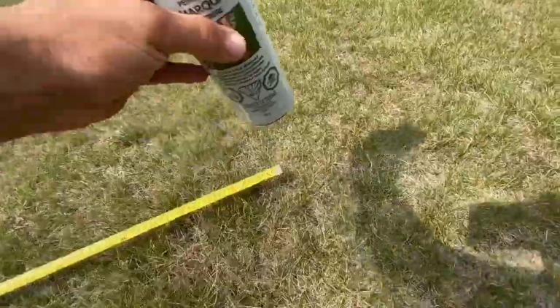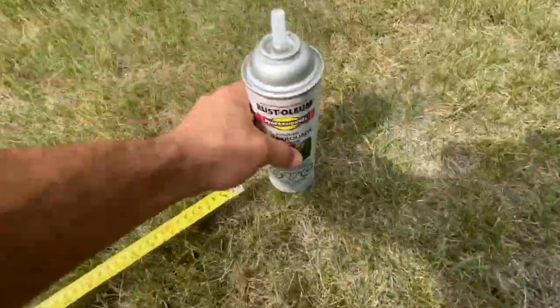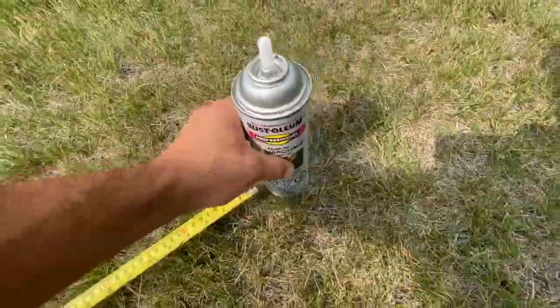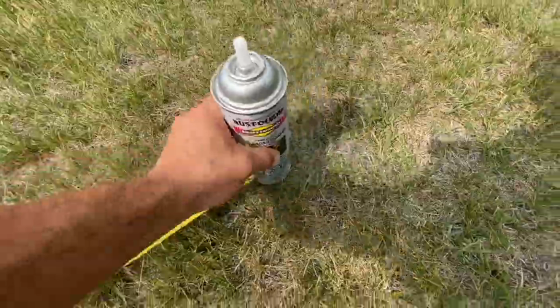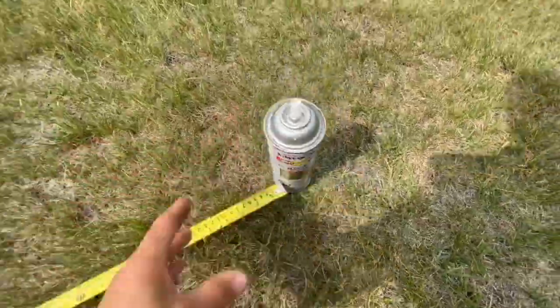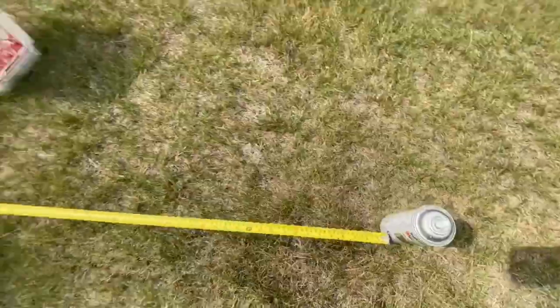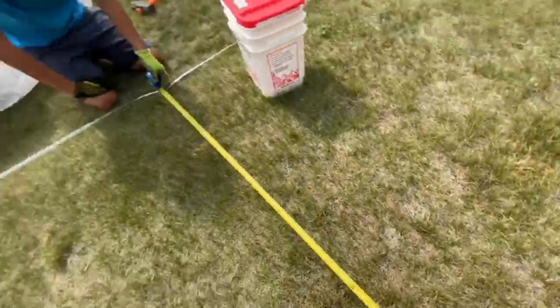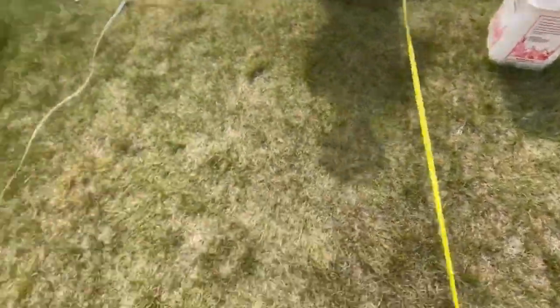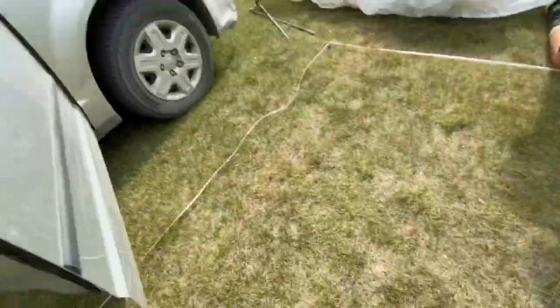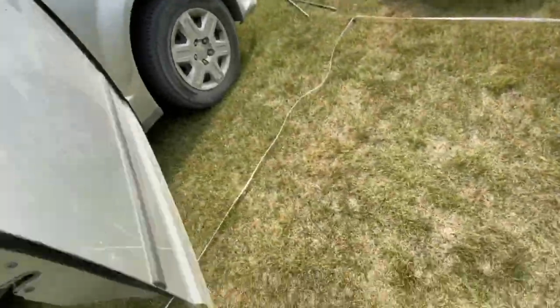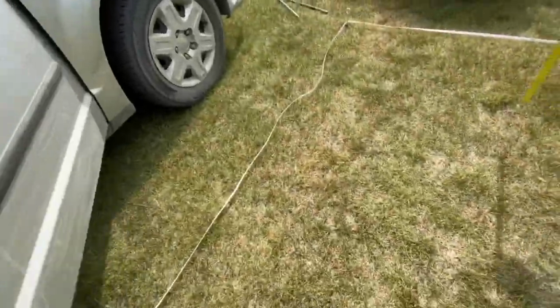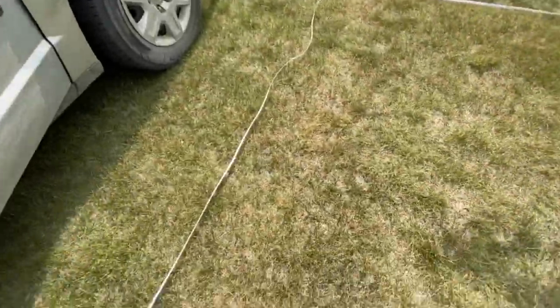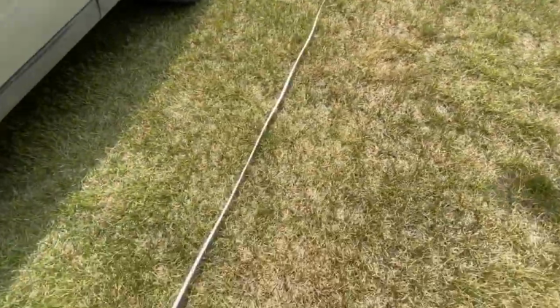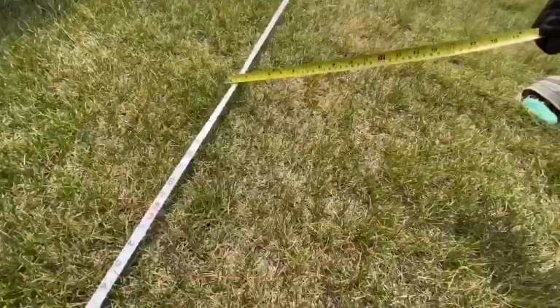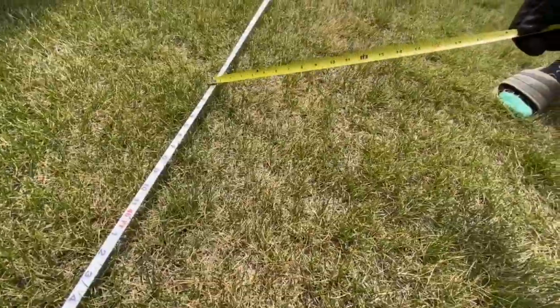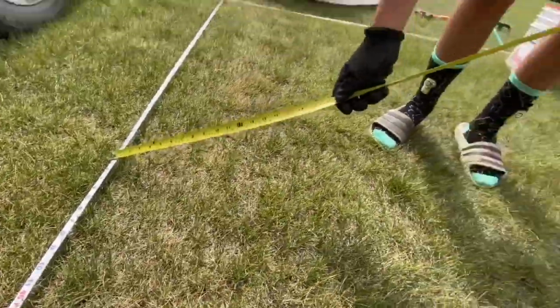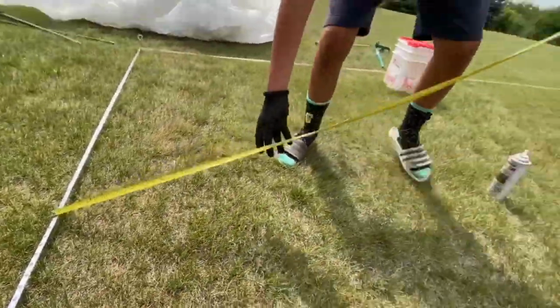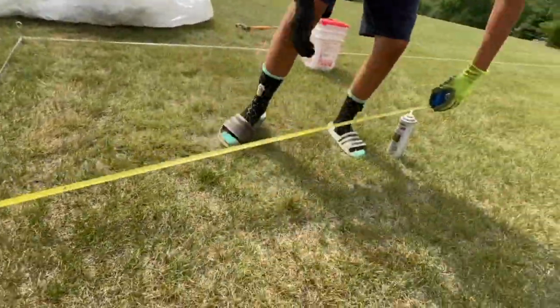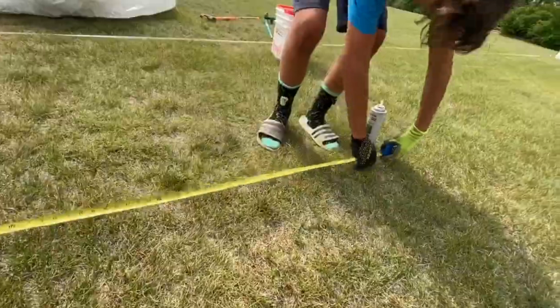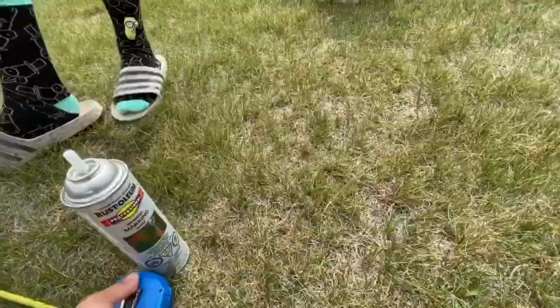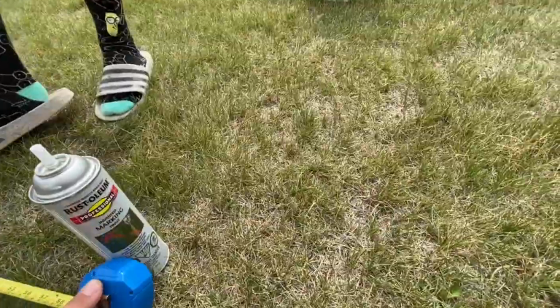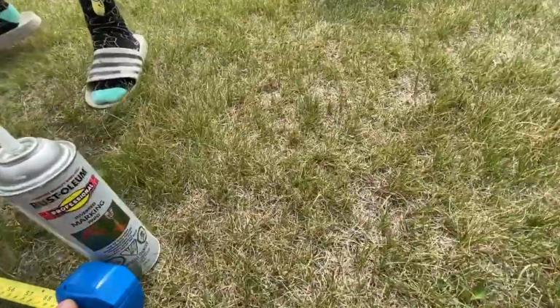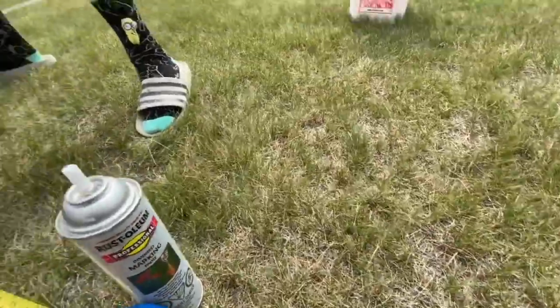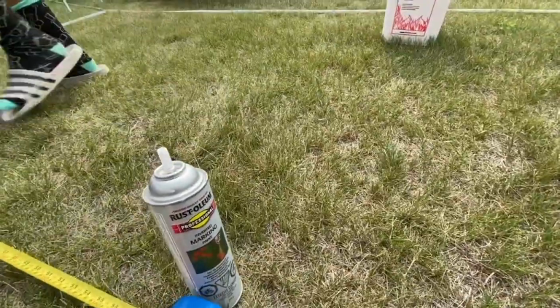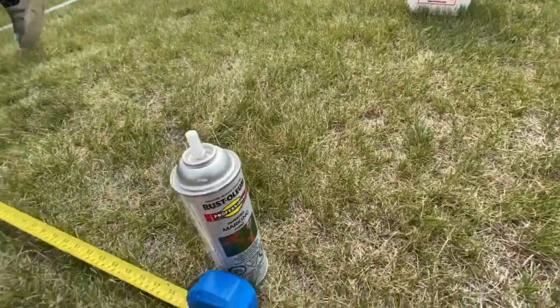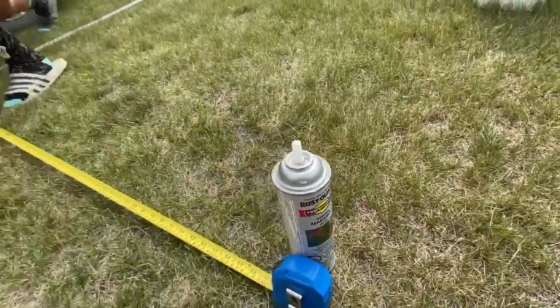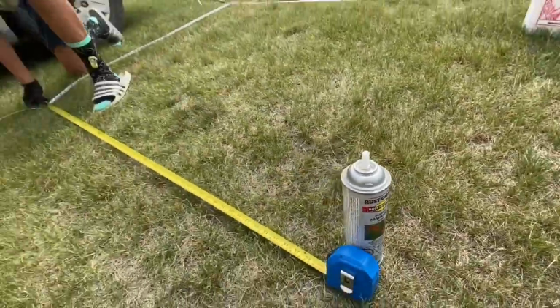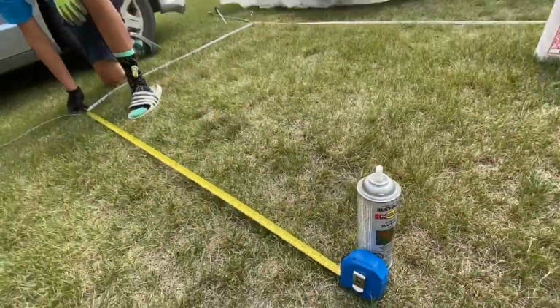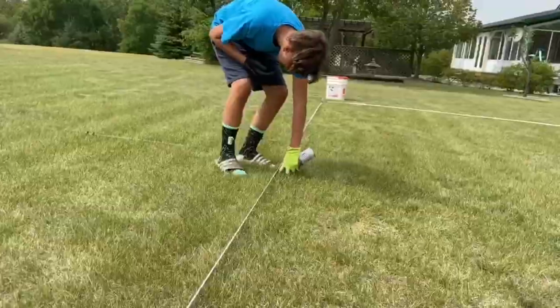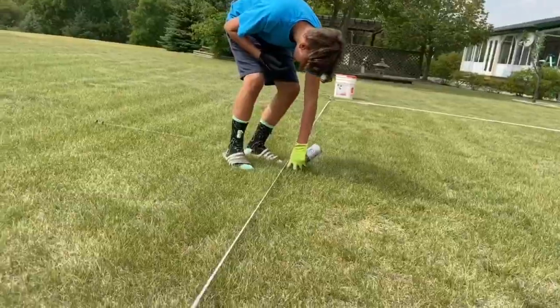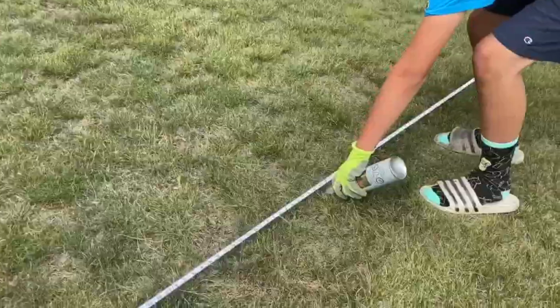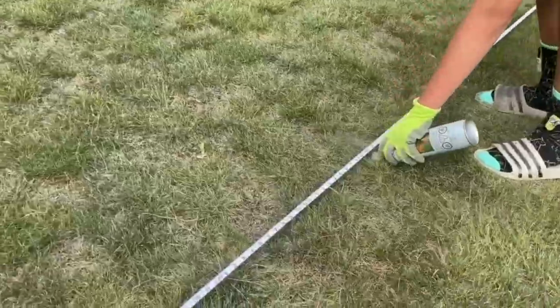So we'll put the can out like that. Measure five feet this way. There we go. Feet out.